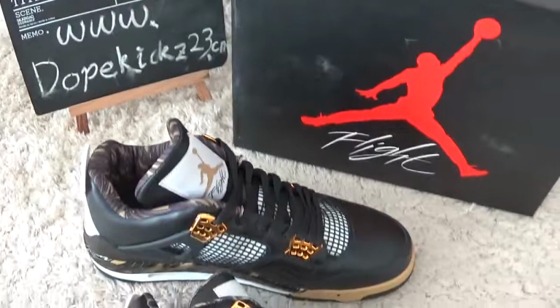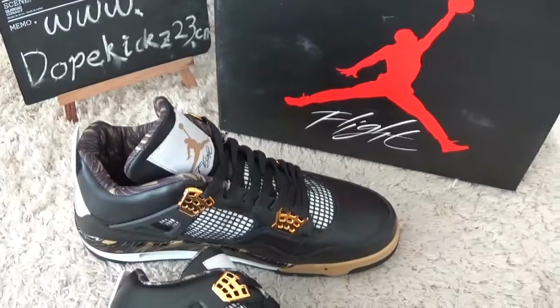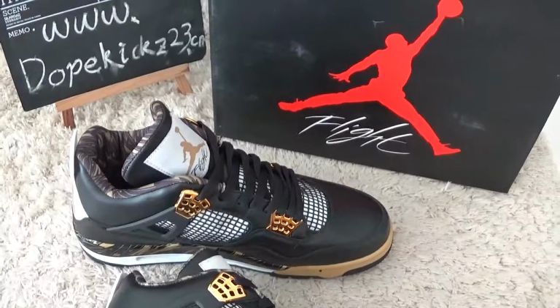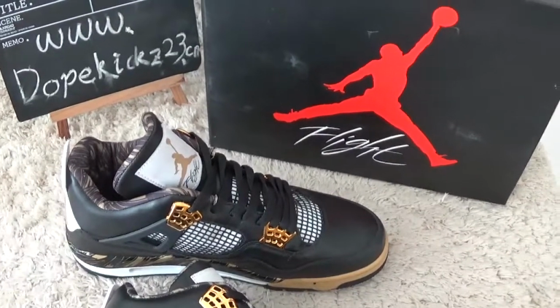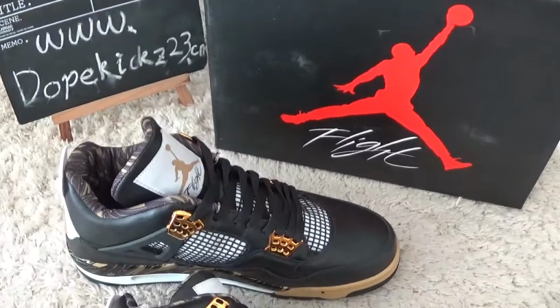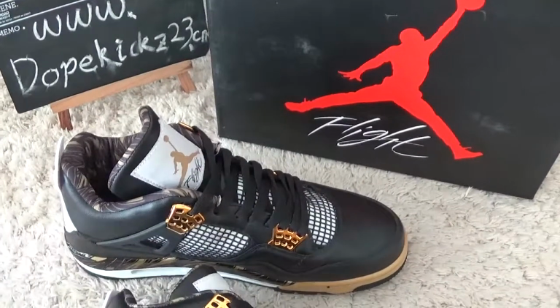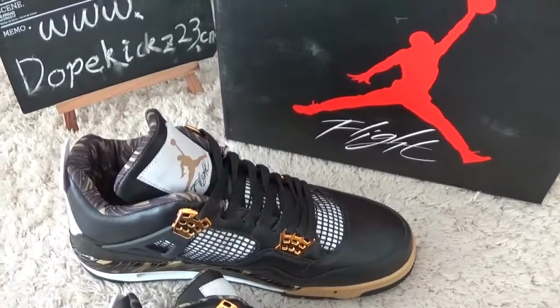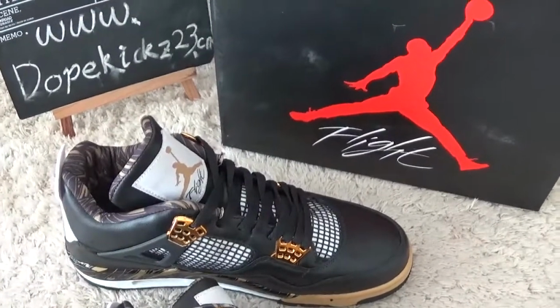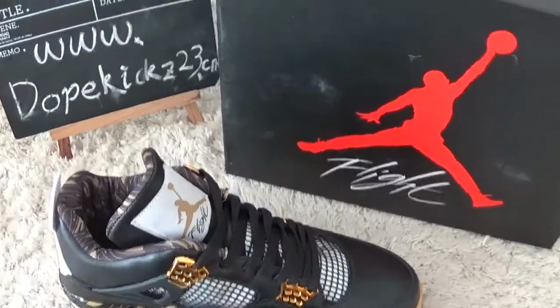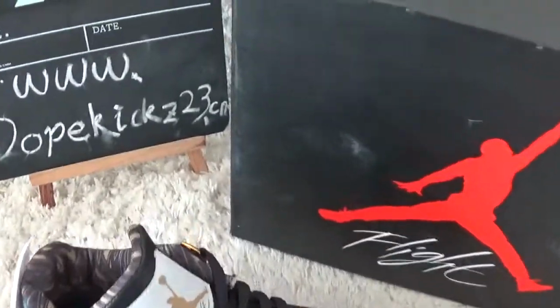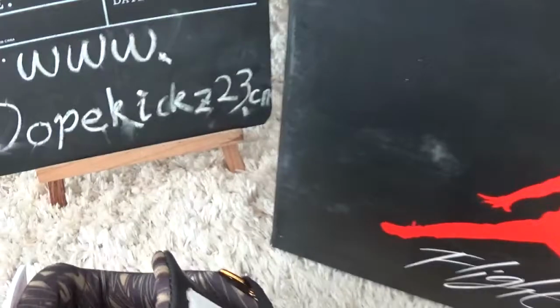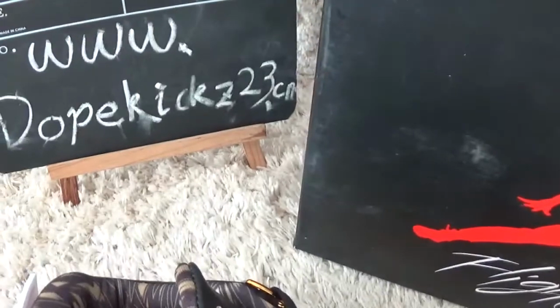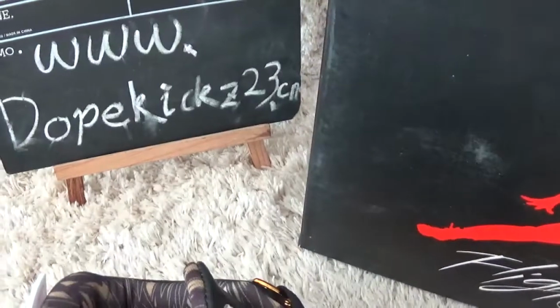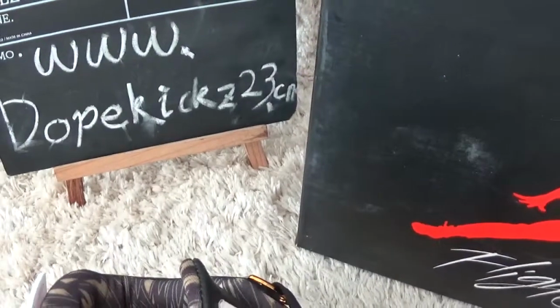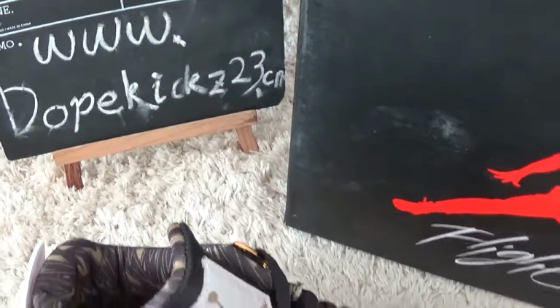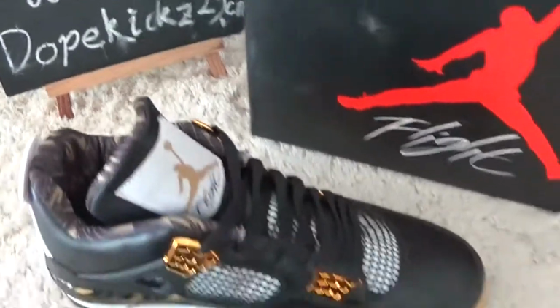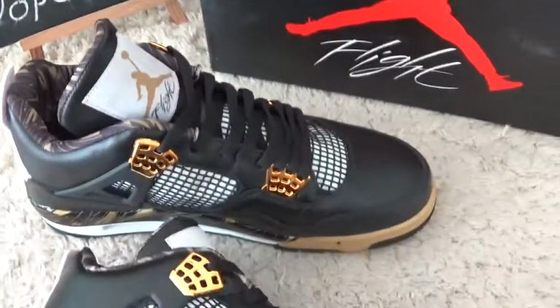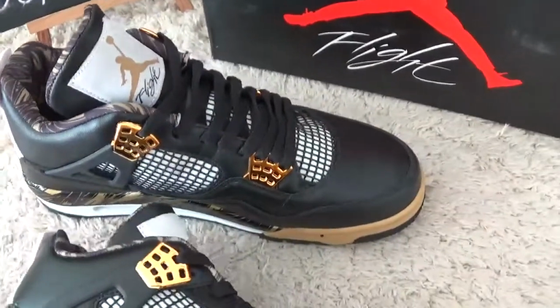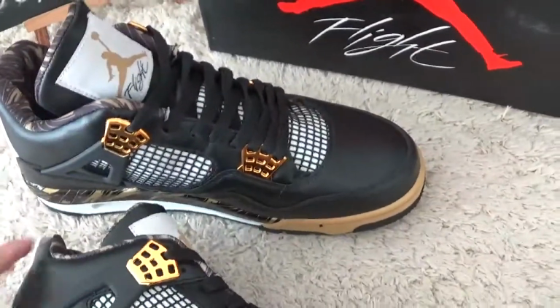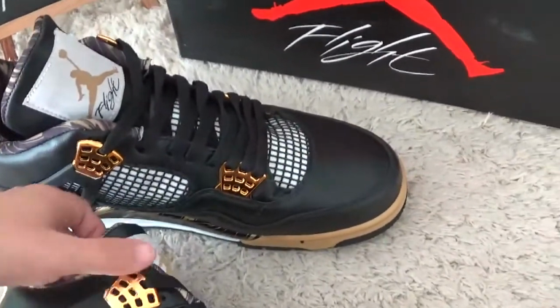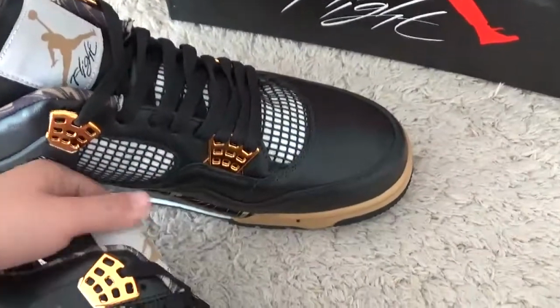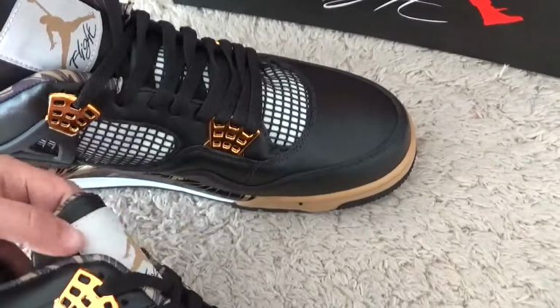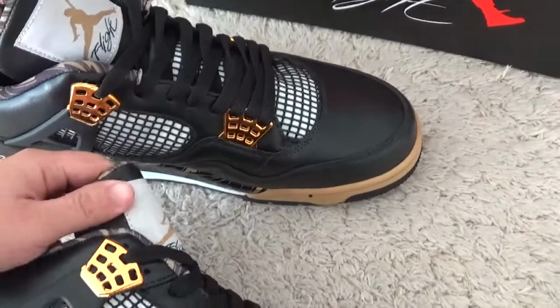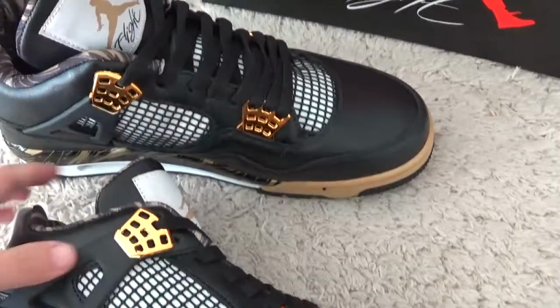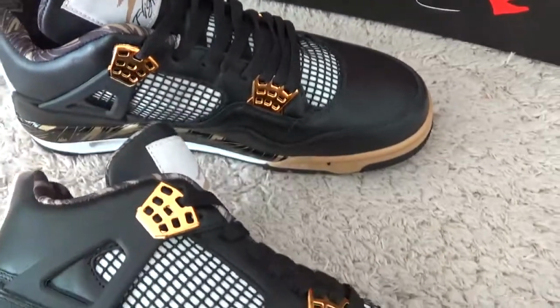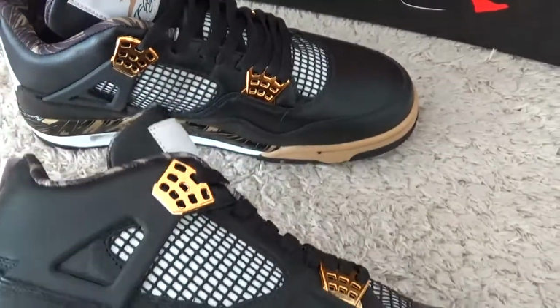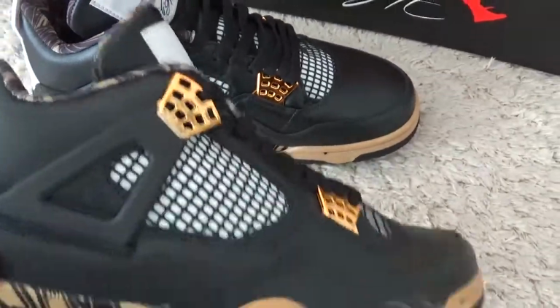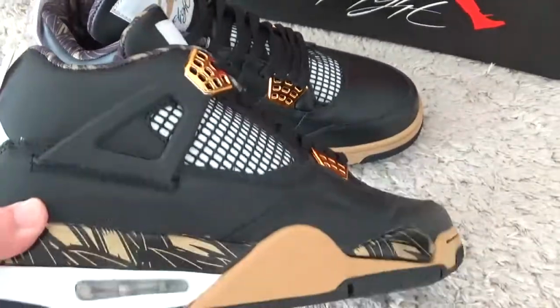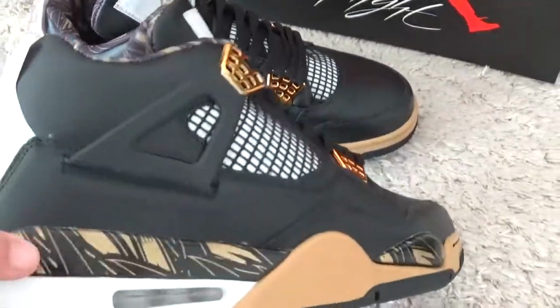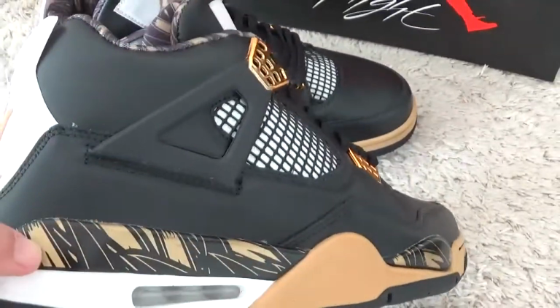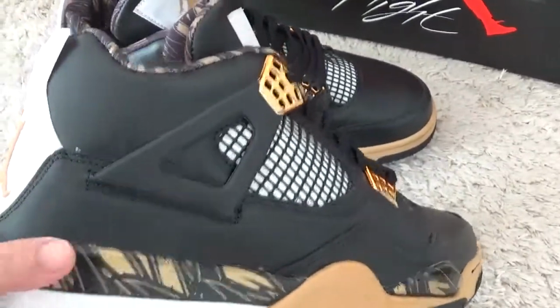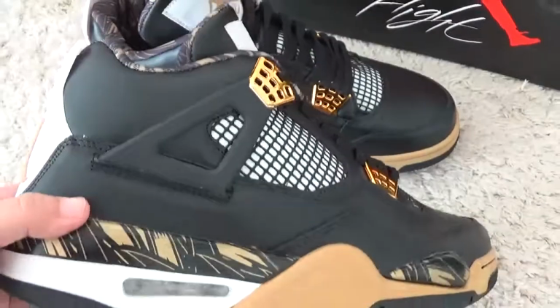Hello friends, nice to see you again. Here is our website for you to check. Now let me show you the new designs of Authentic Air Jordan for Richard Wins.